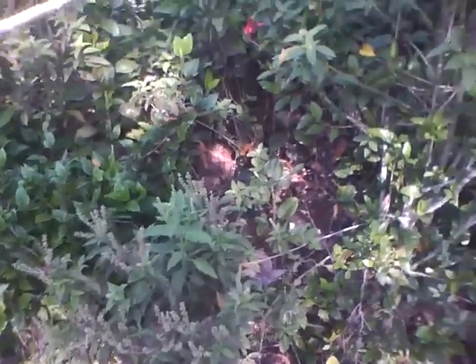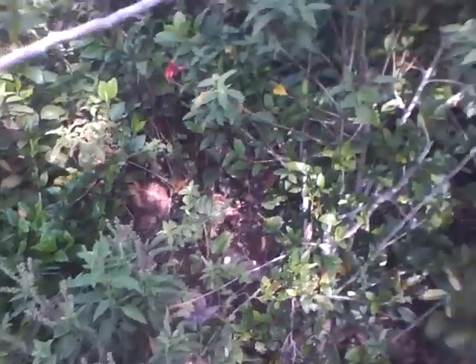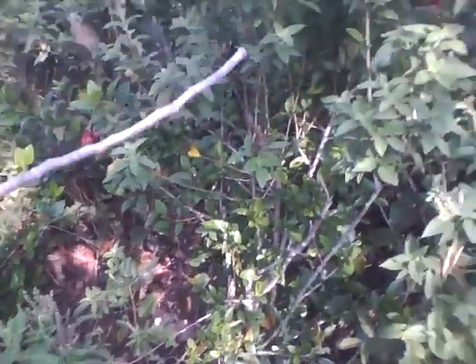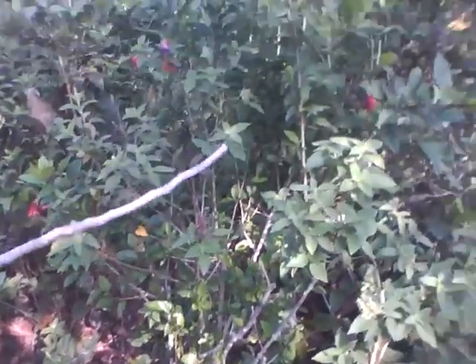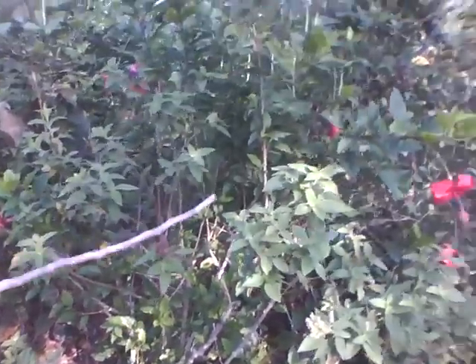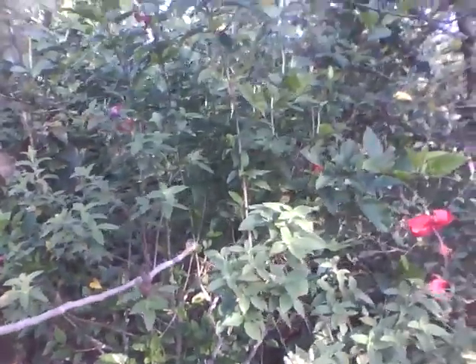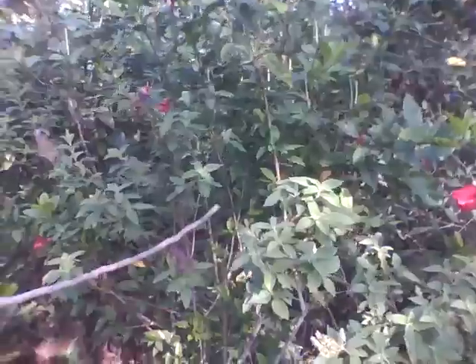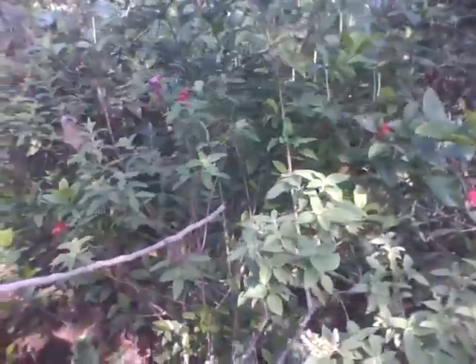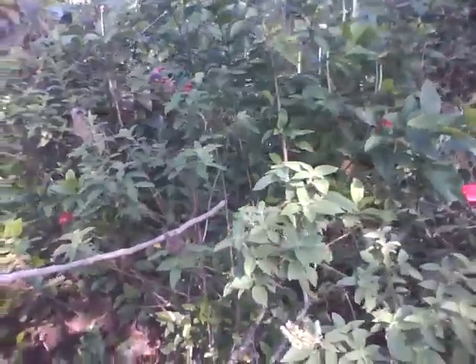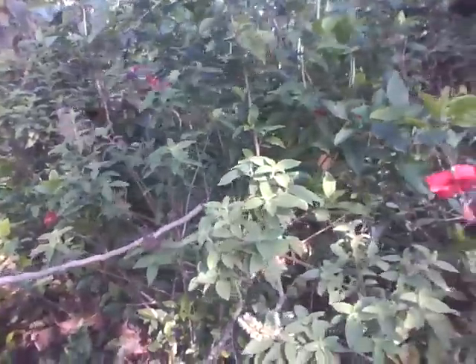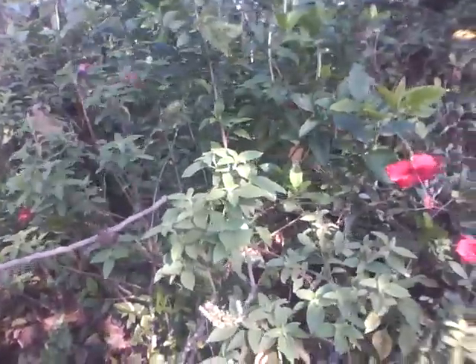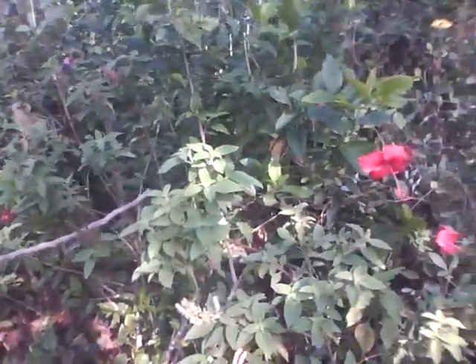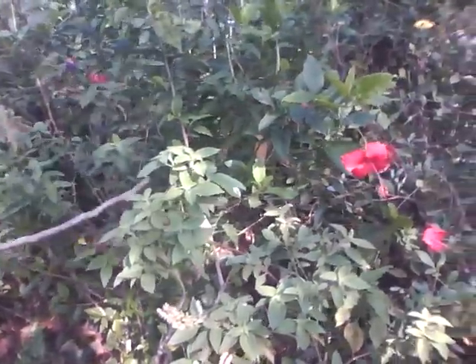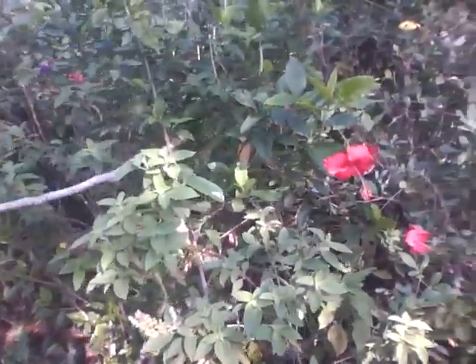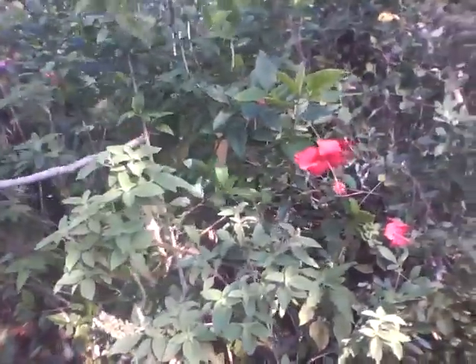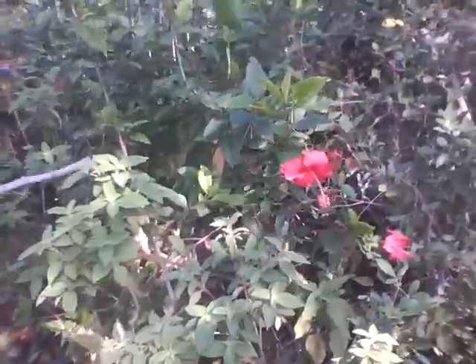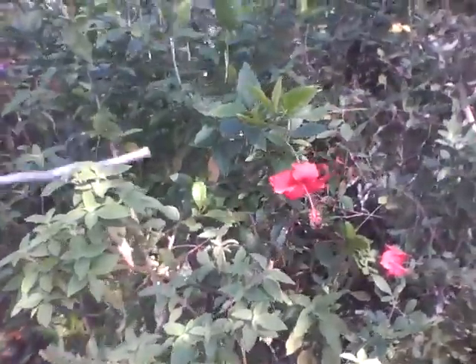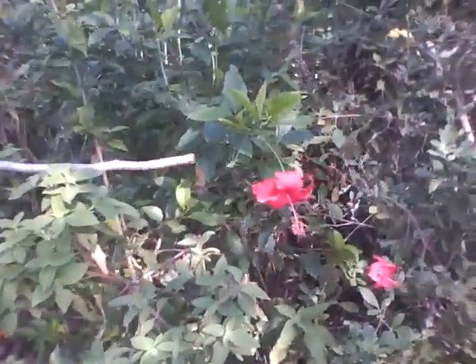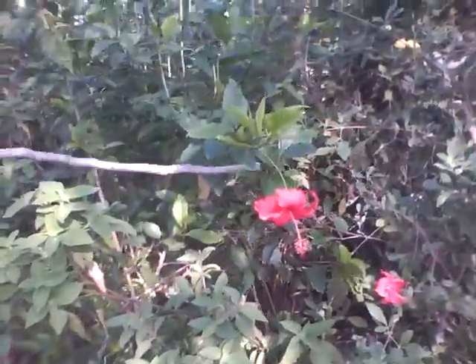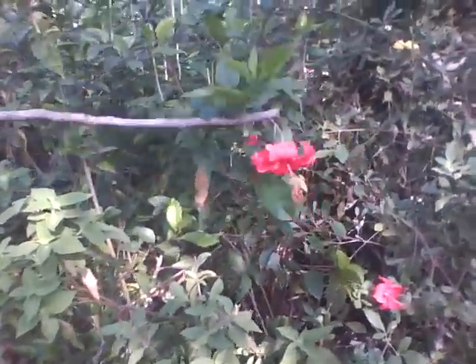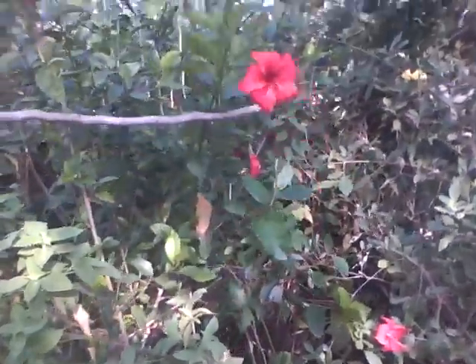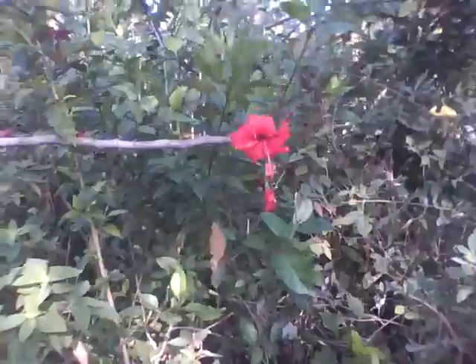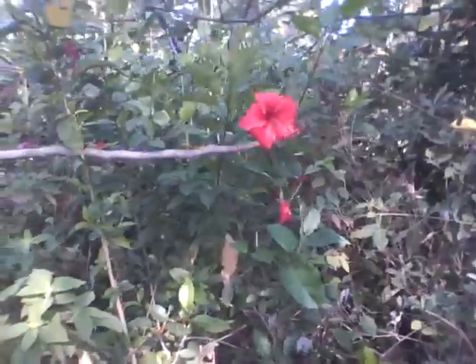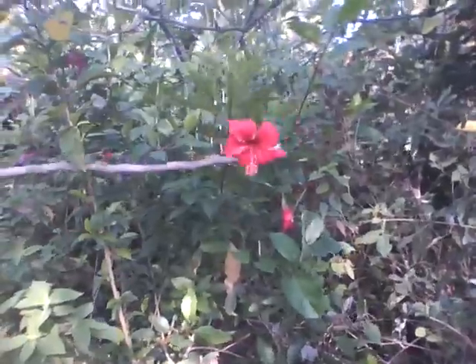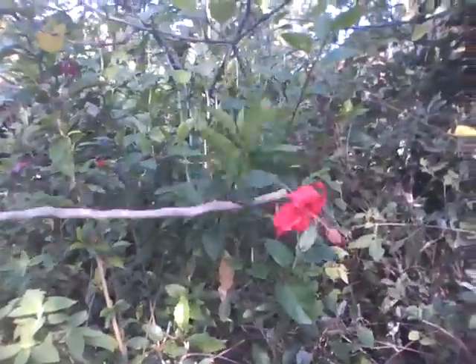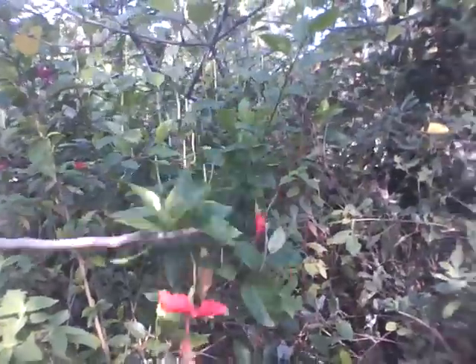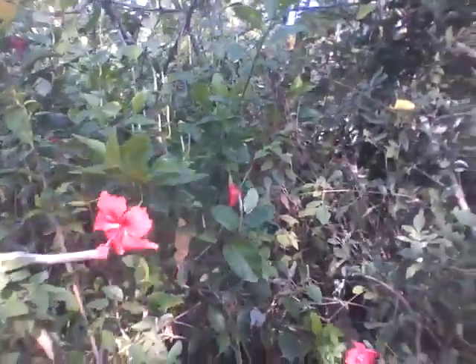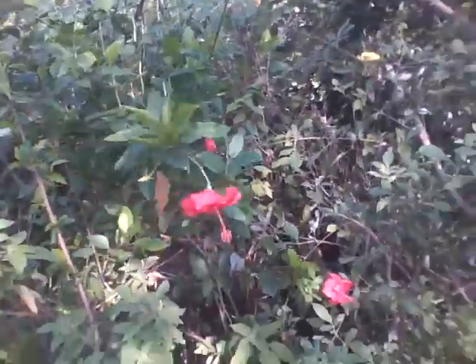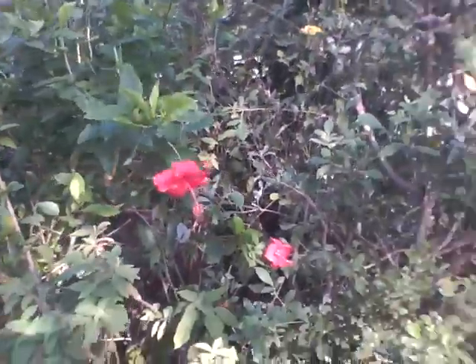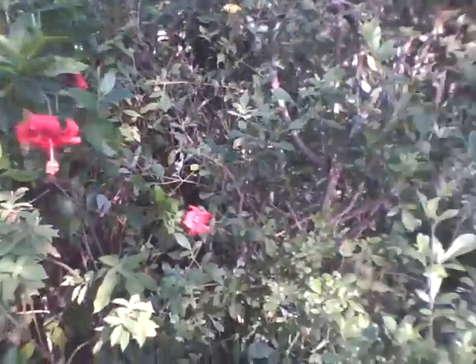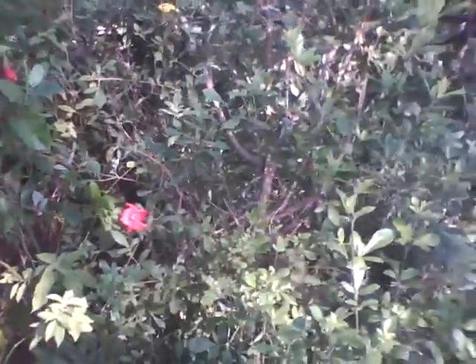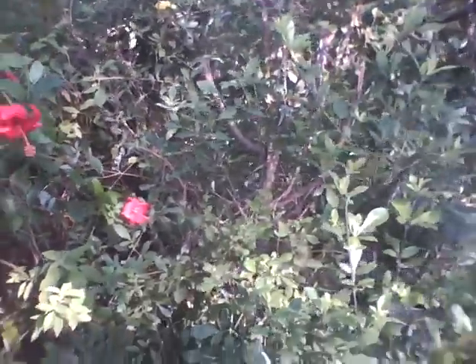And then more Tulsi, more Hibiscus, and more Gaja Pipuli here.